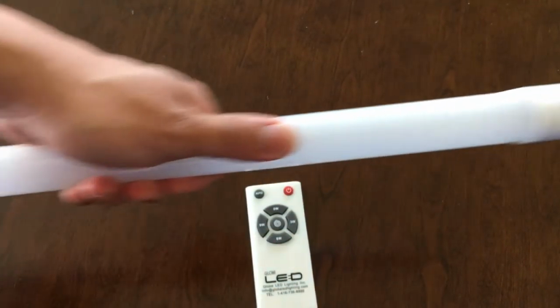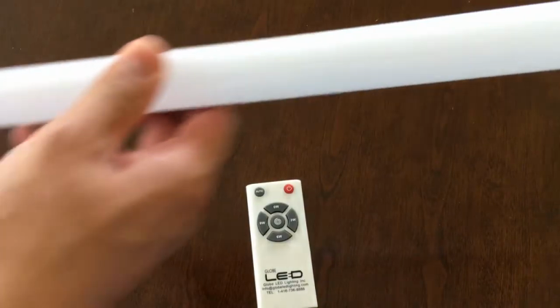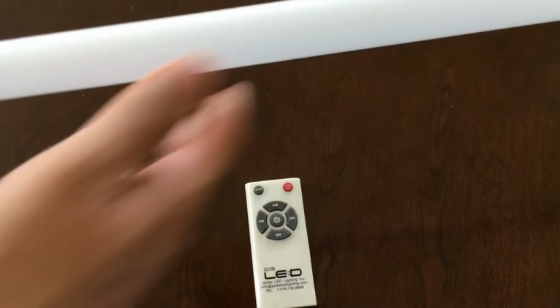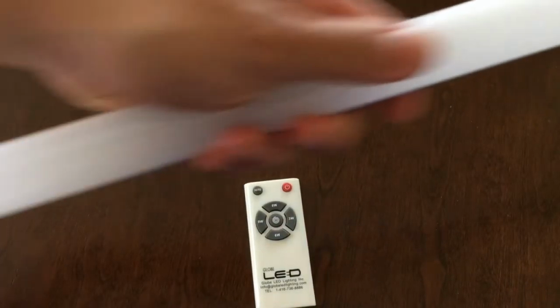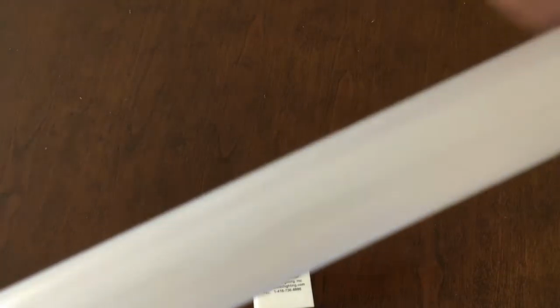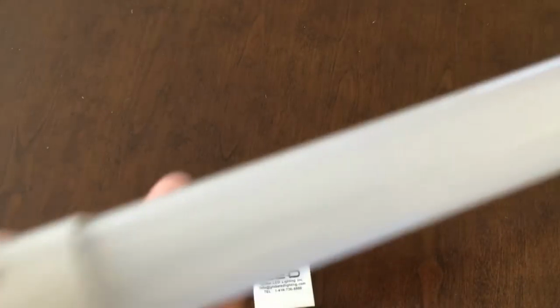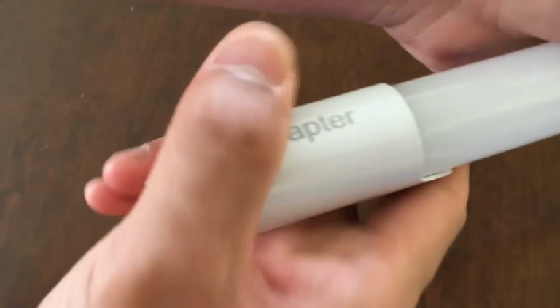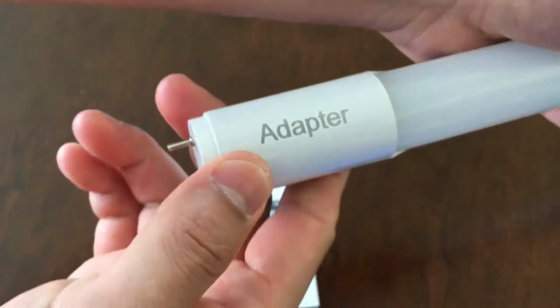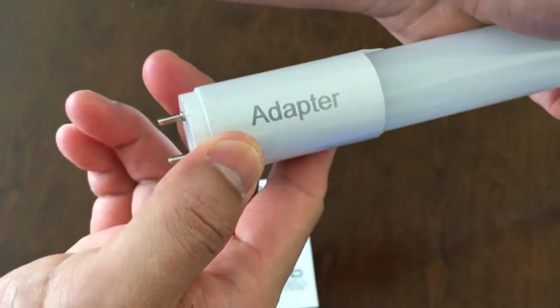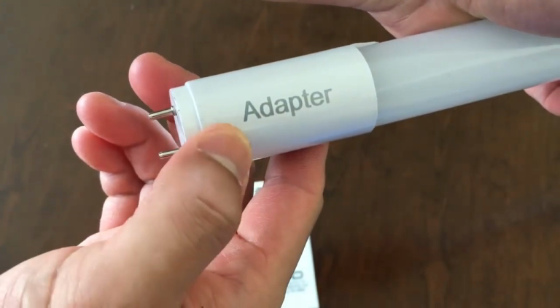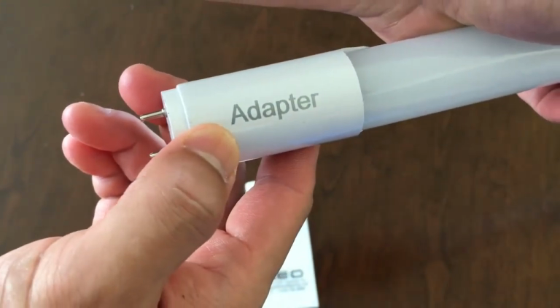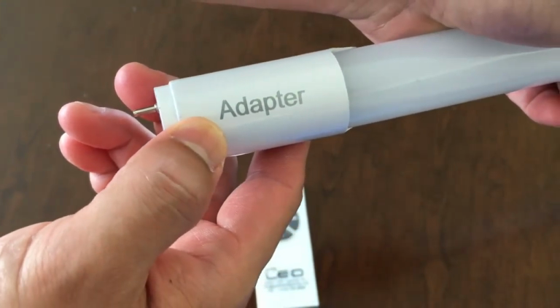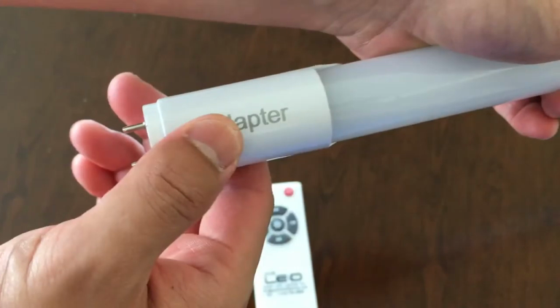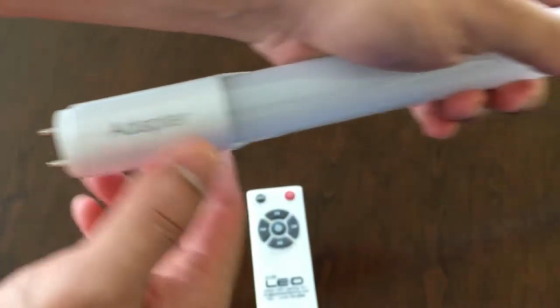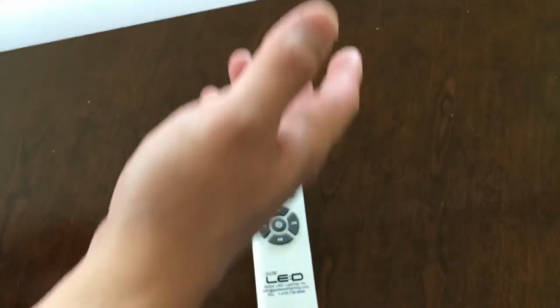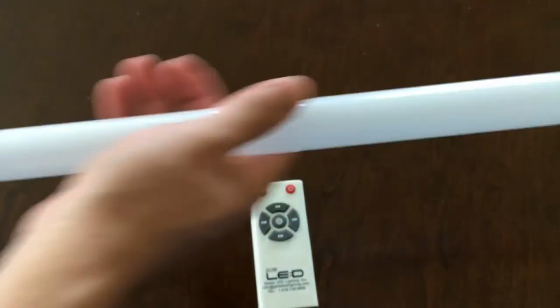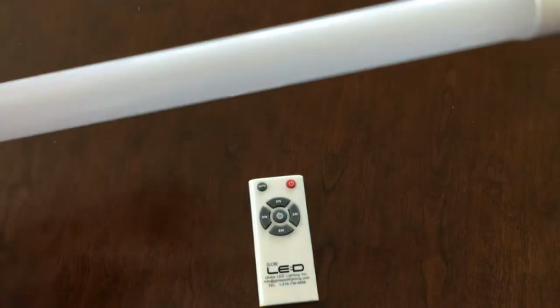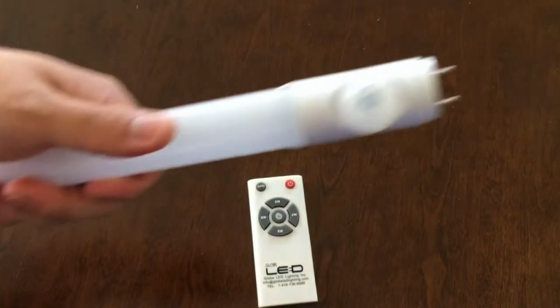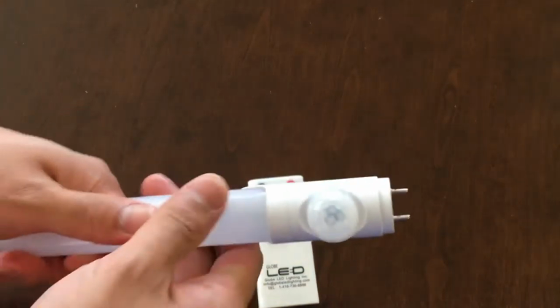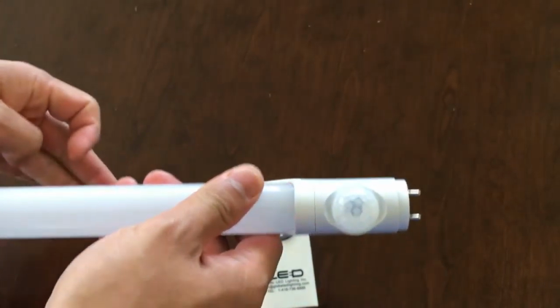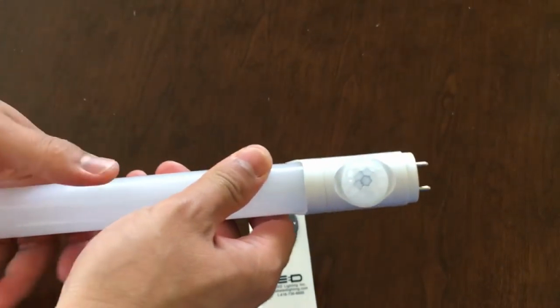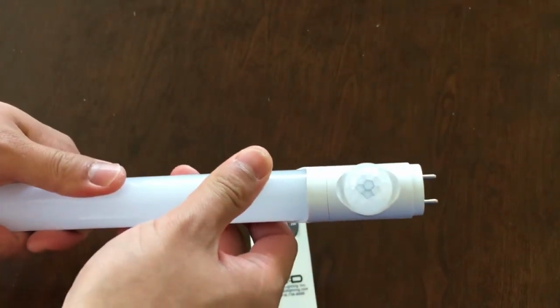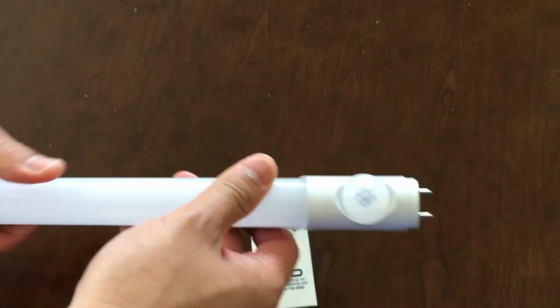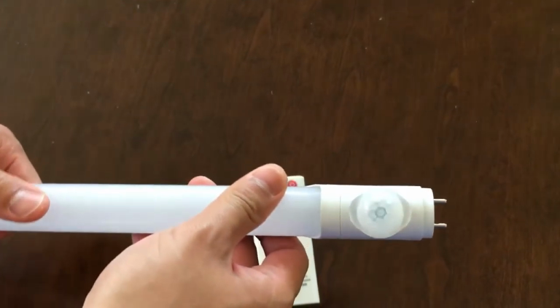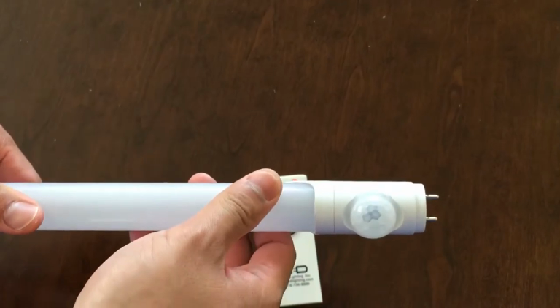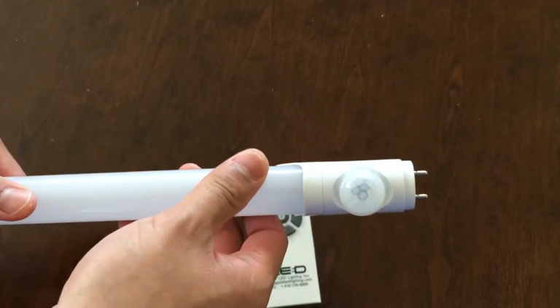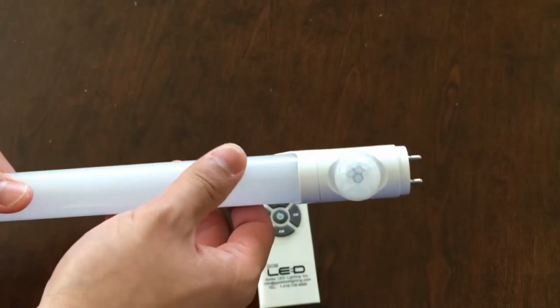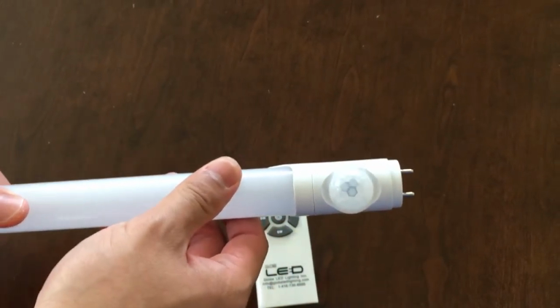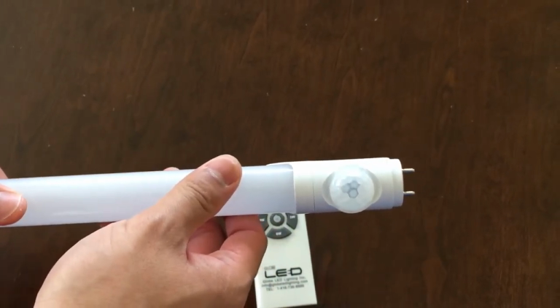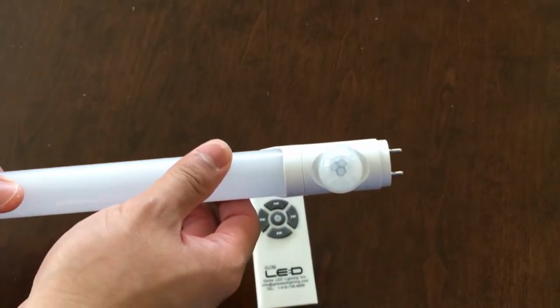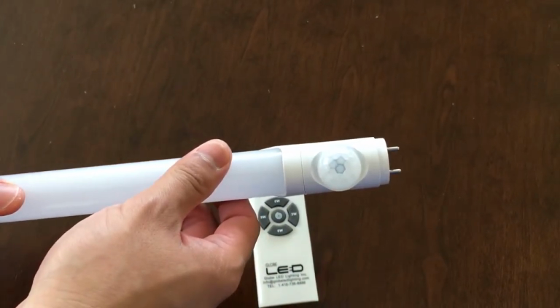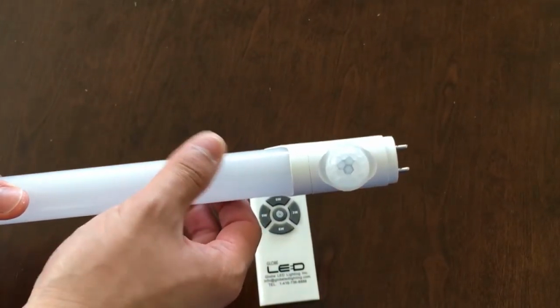On the other side is our adapter — you can see it works on the other side. Let me teach you how to change the sensor in case you have a fixture with the lens.